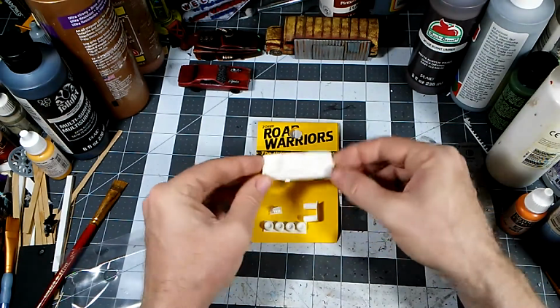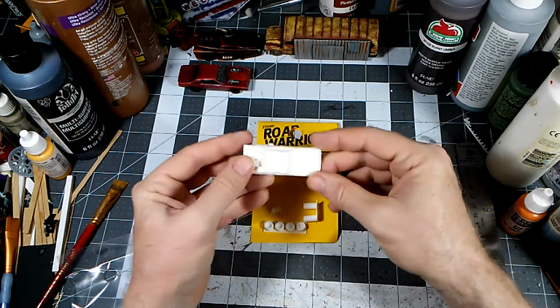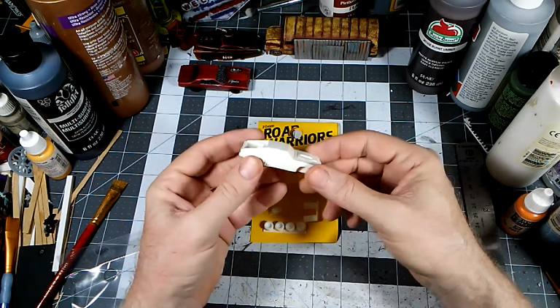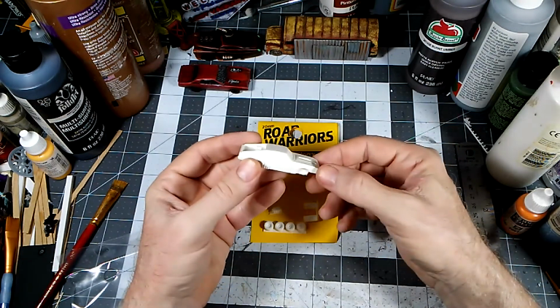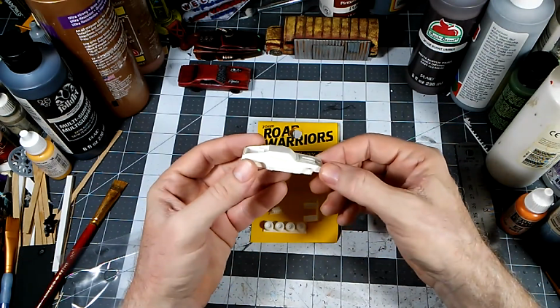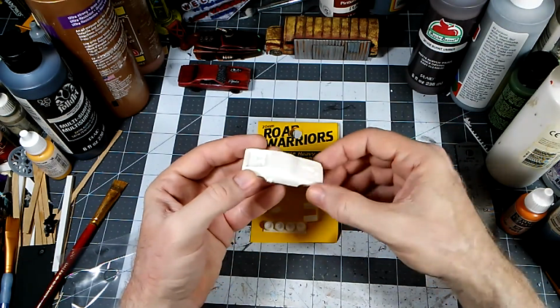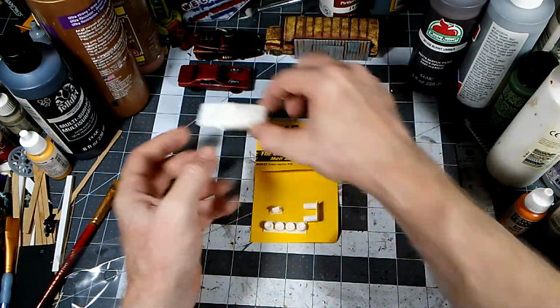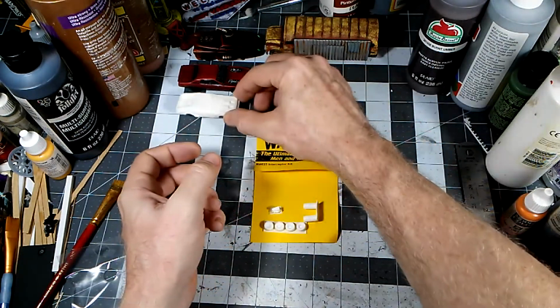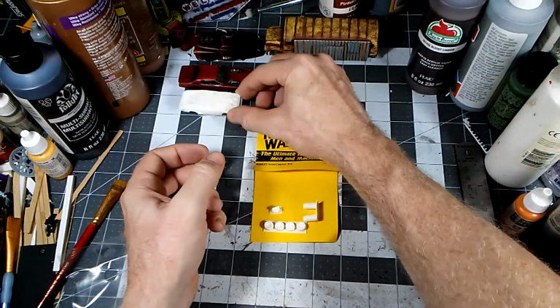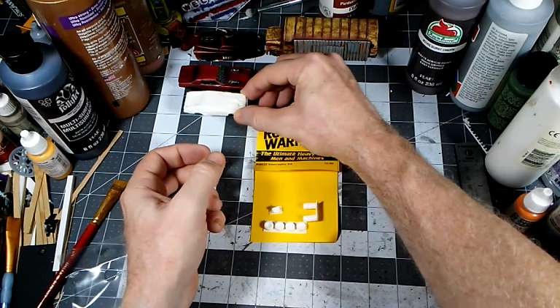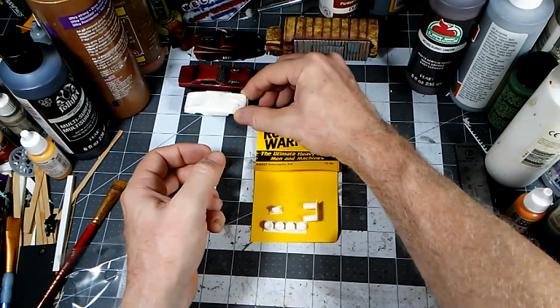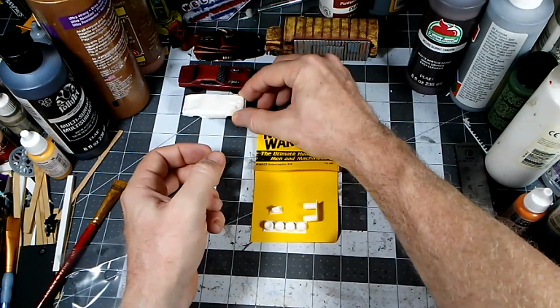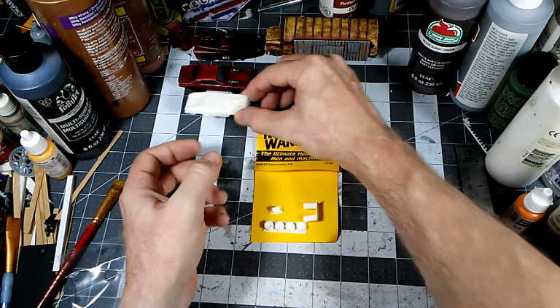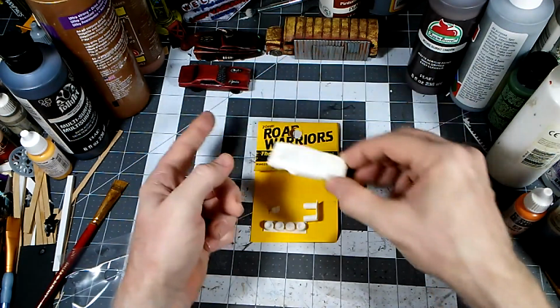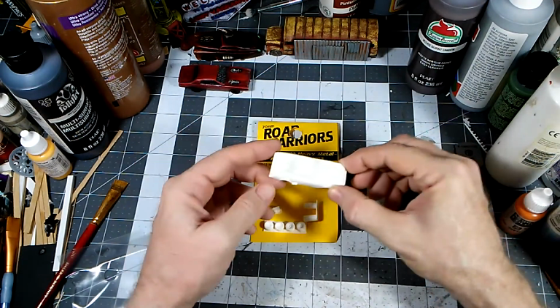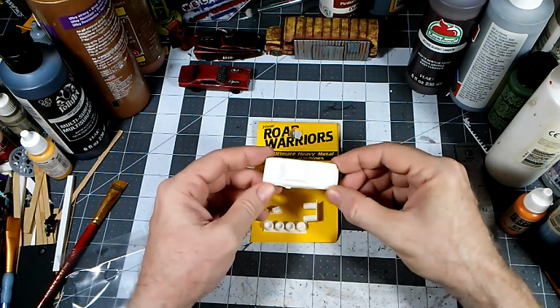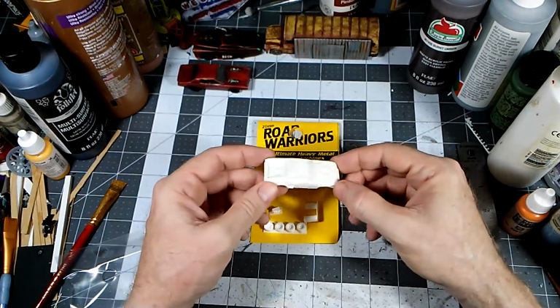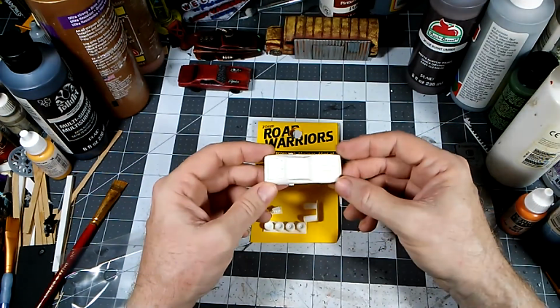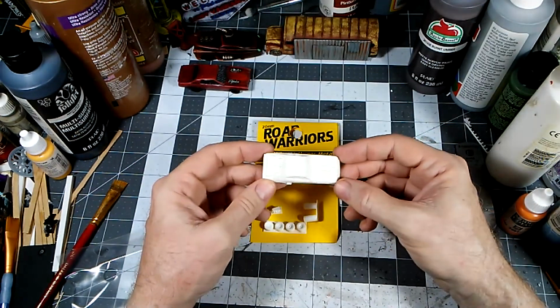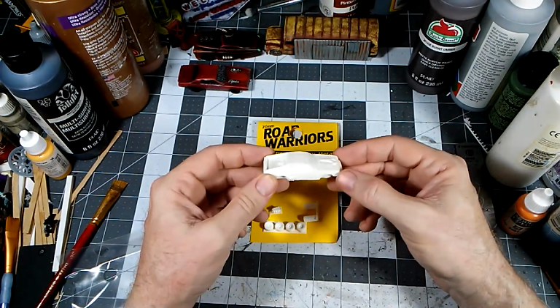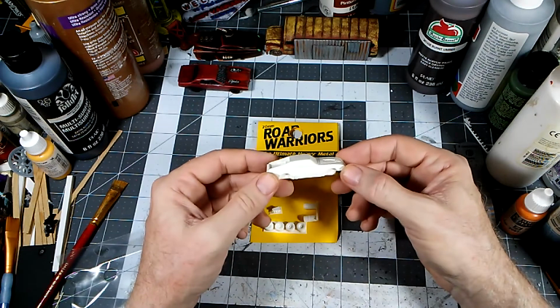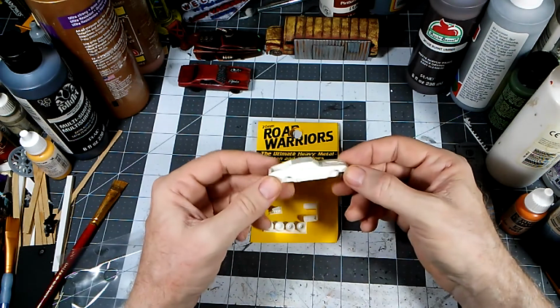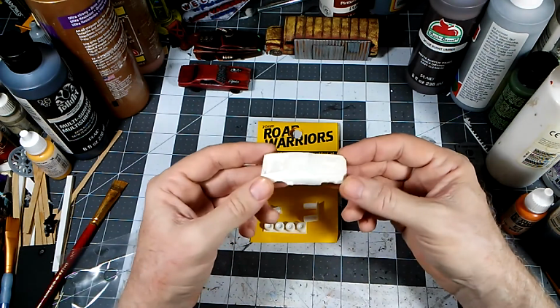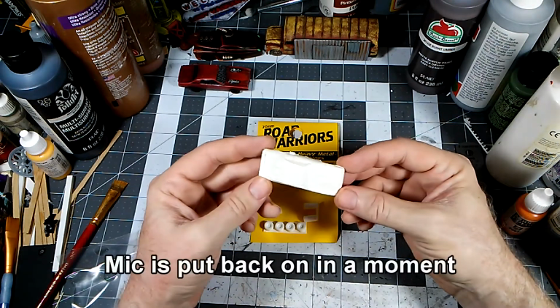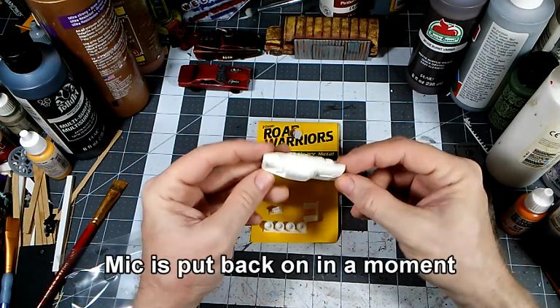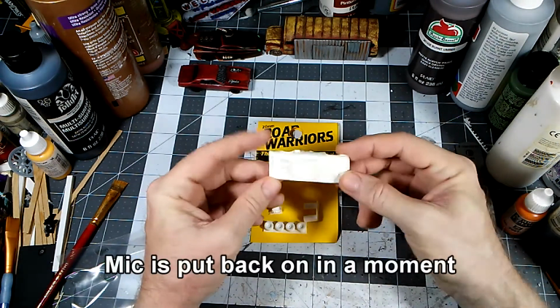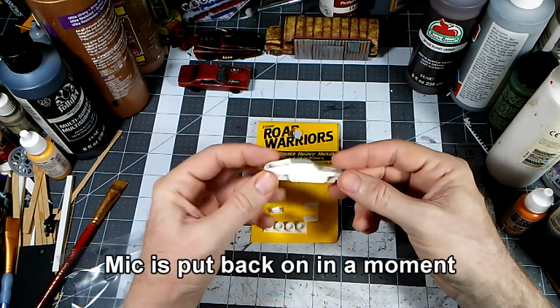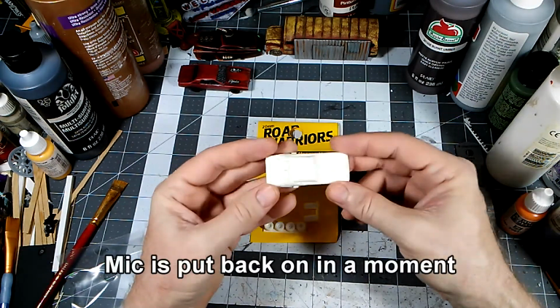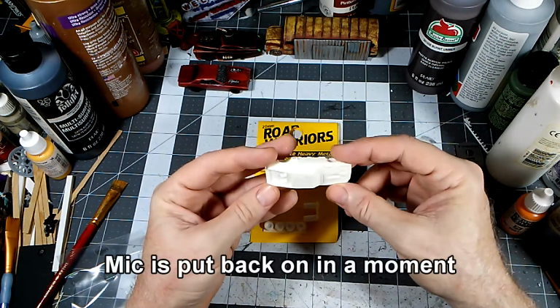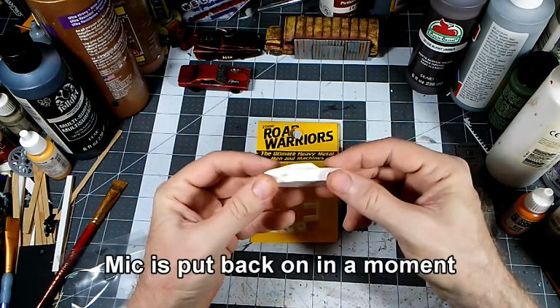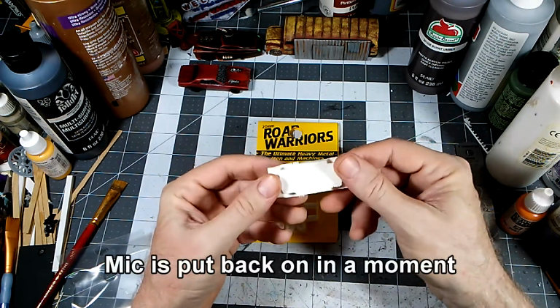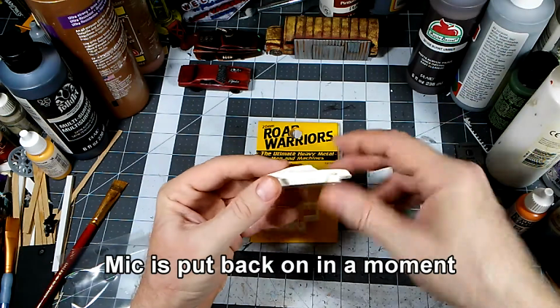I imagine this probably wasn't too far off in comparison to a '74 Charger. So we're going to run with it — I think it'll look really good when we're done. Let's get this washed and then we can put it together.